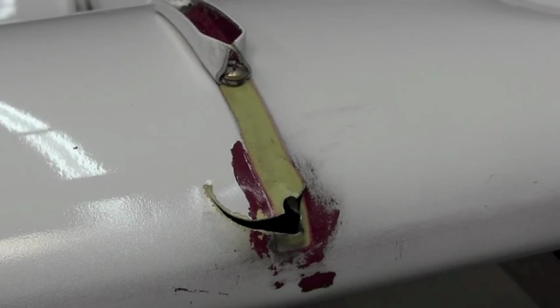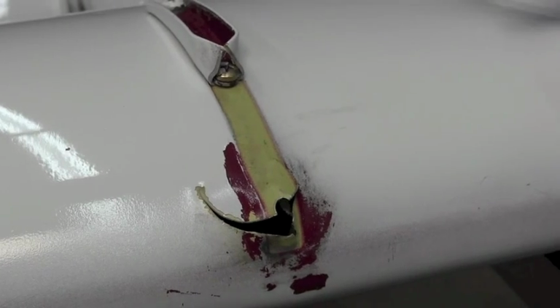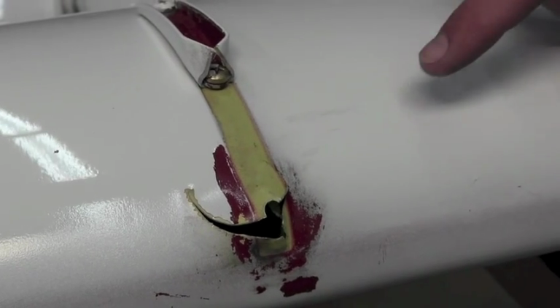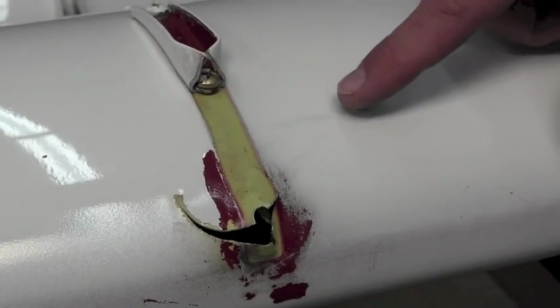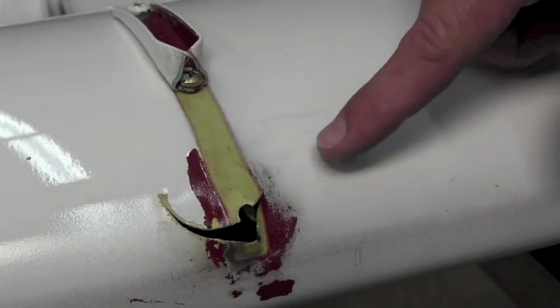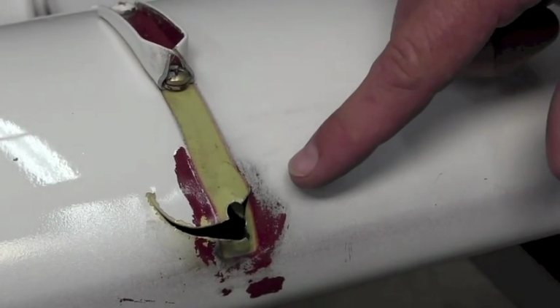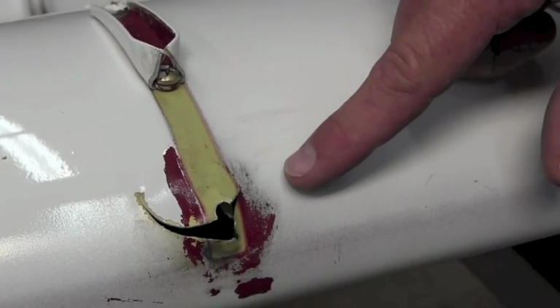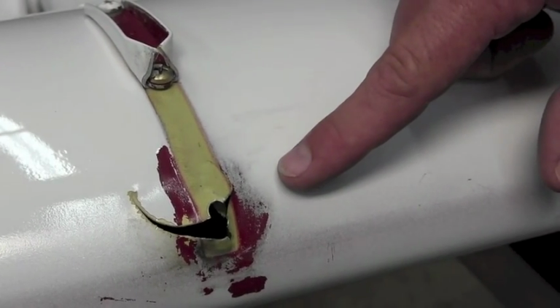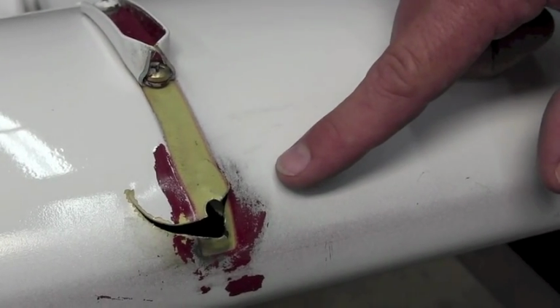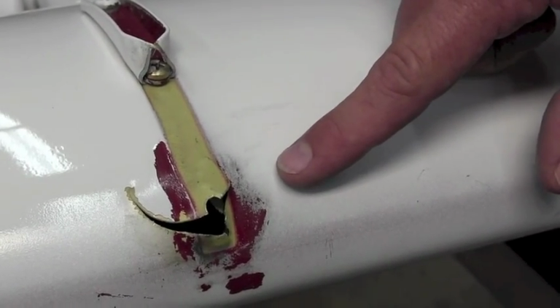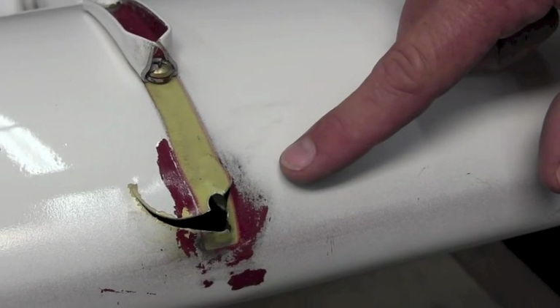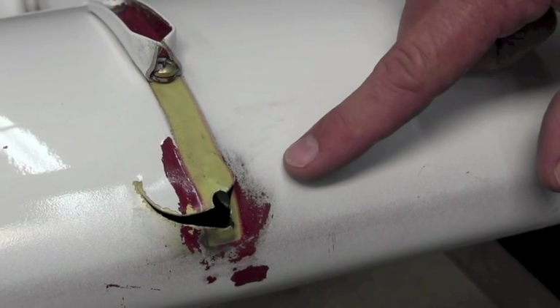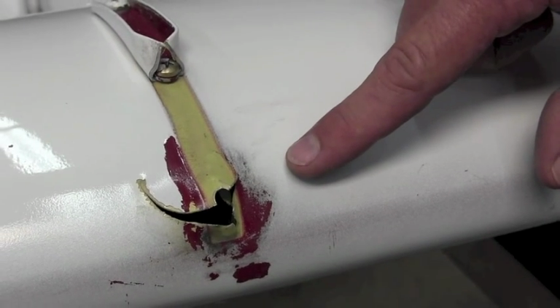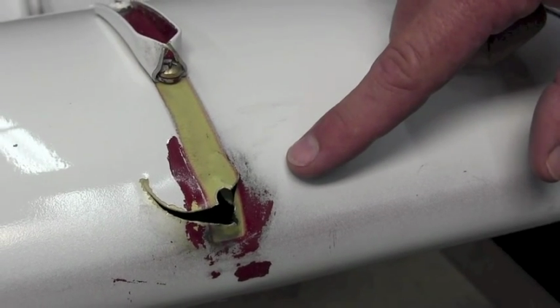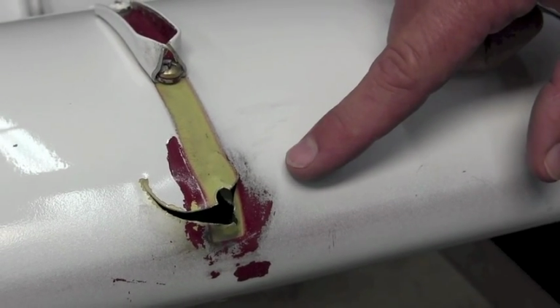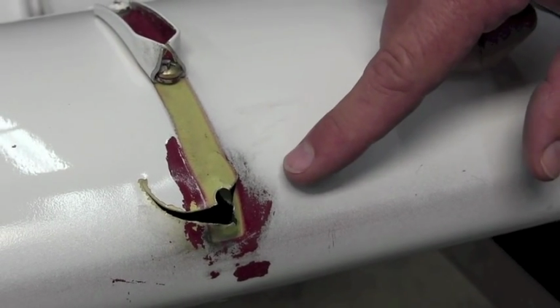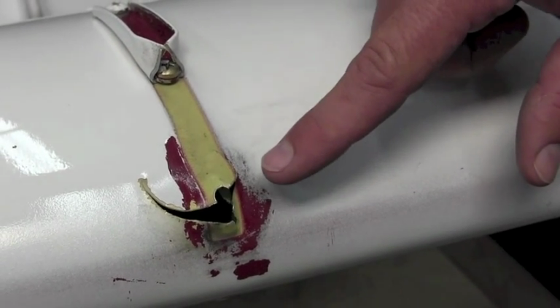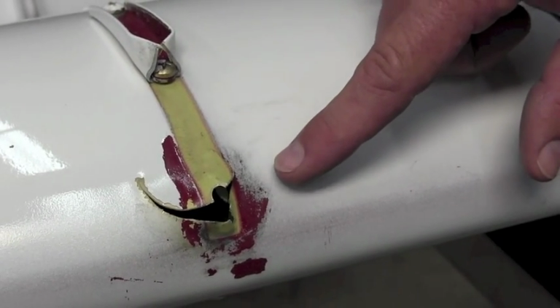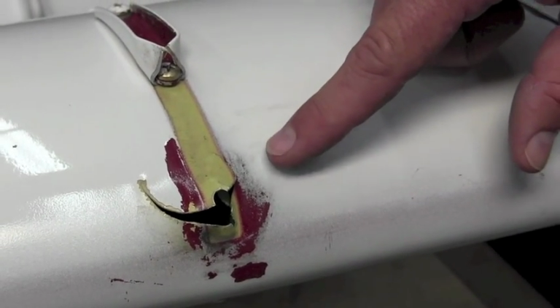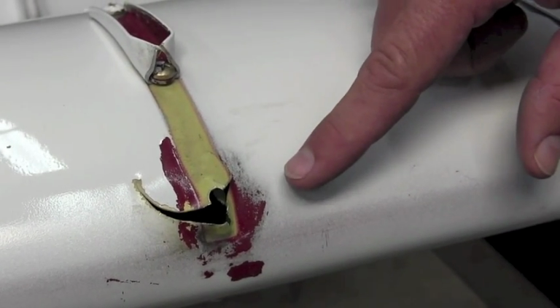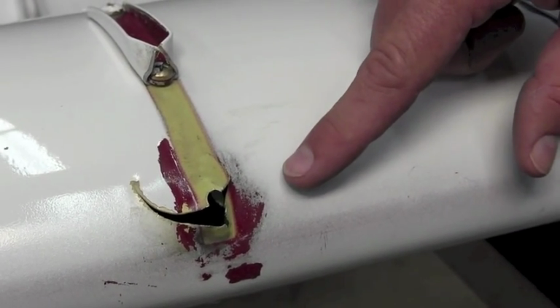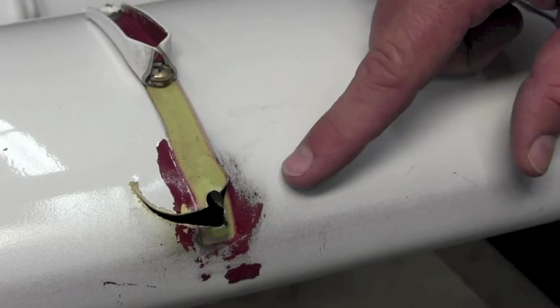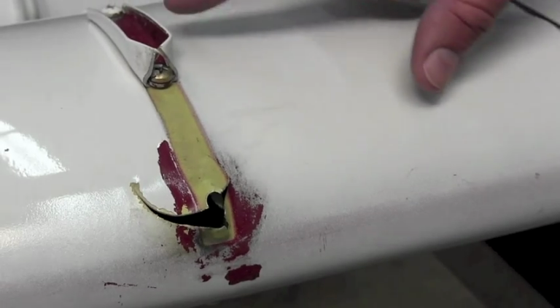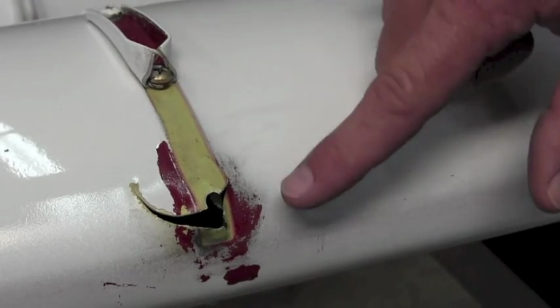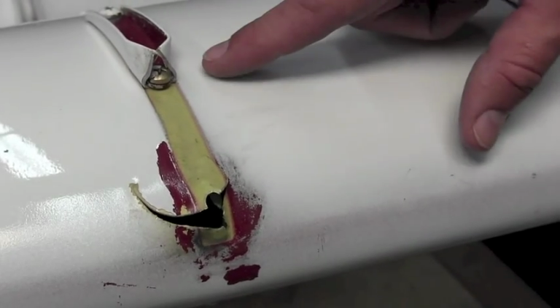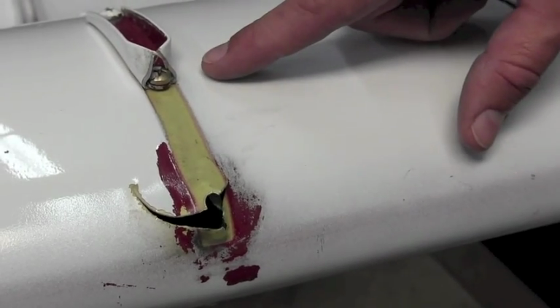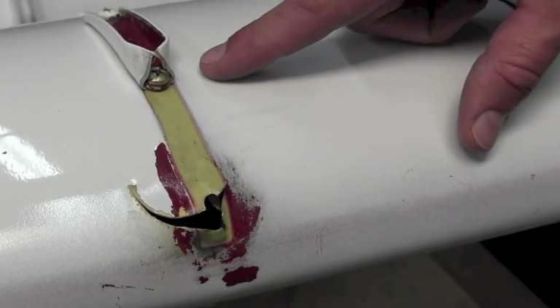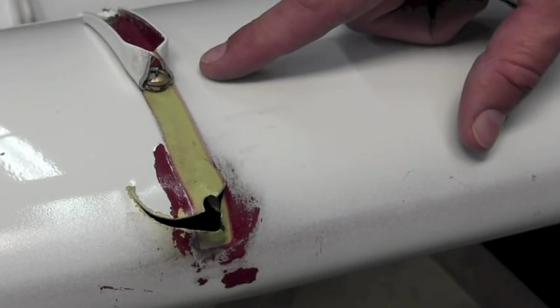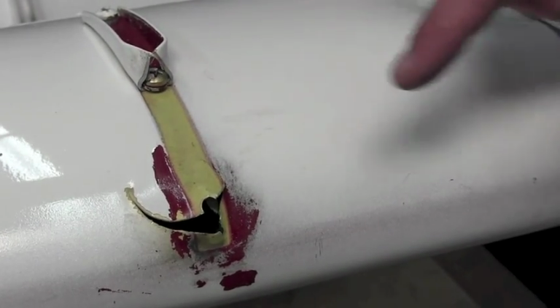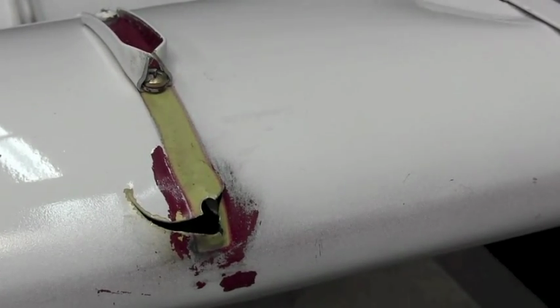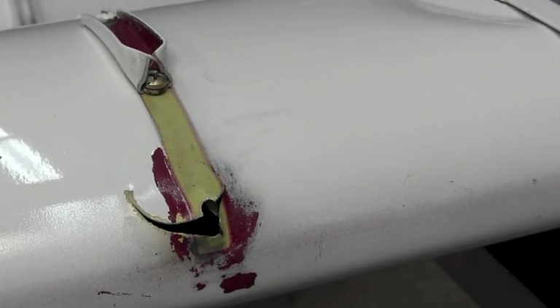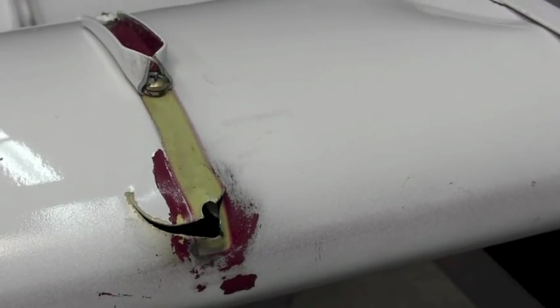If allowed to progress, the crack in the skin then will develop to full failure of the nose rib, allowing the skin to fail and the rib underneath to fail, which will result in catastrophic failure of the flap actuator bracket.